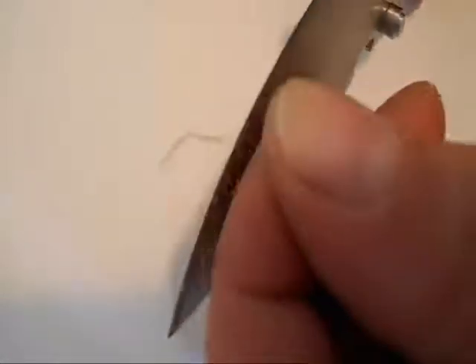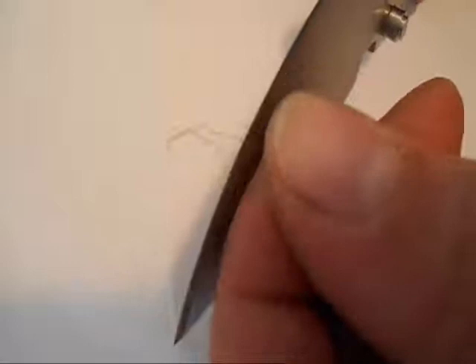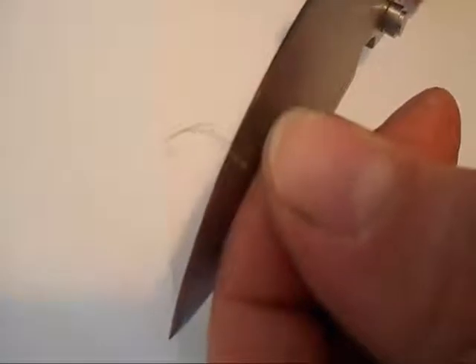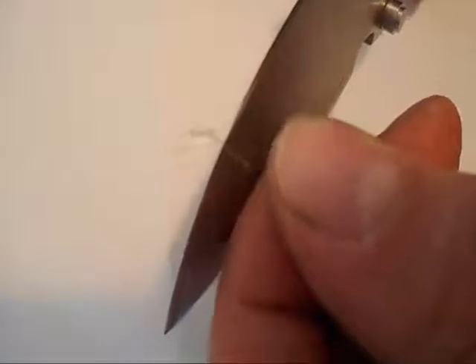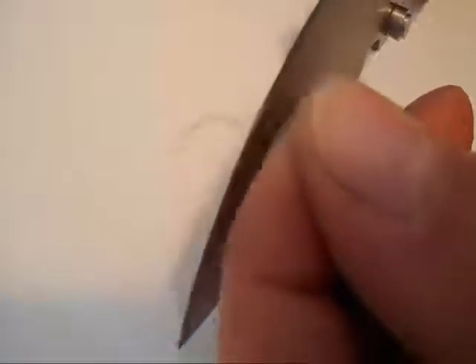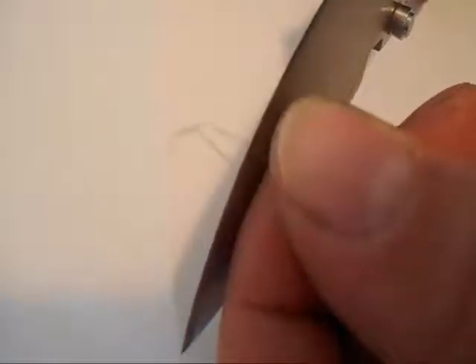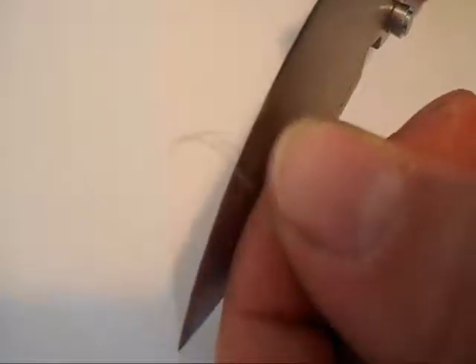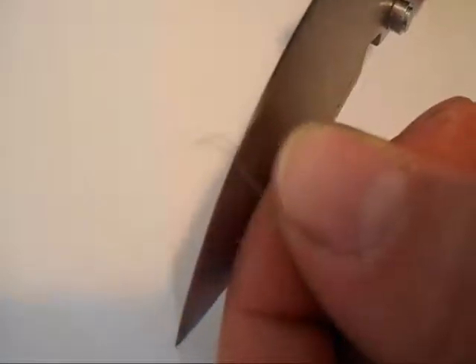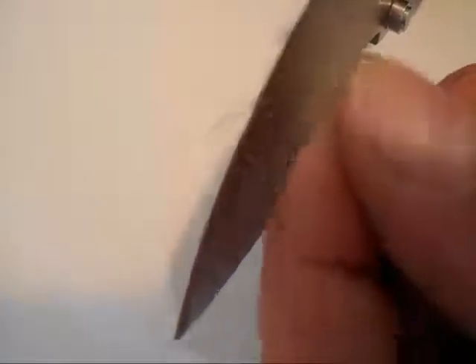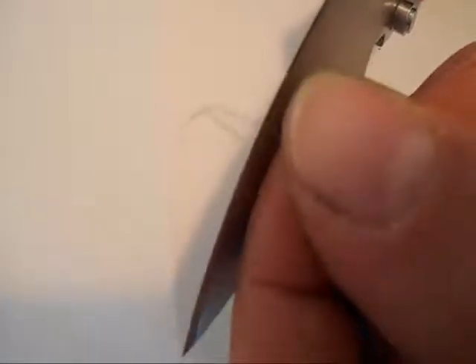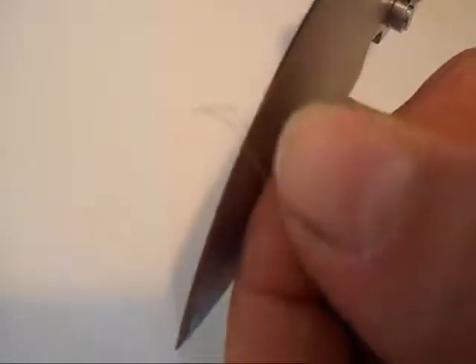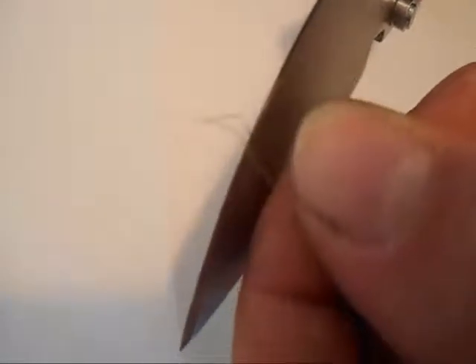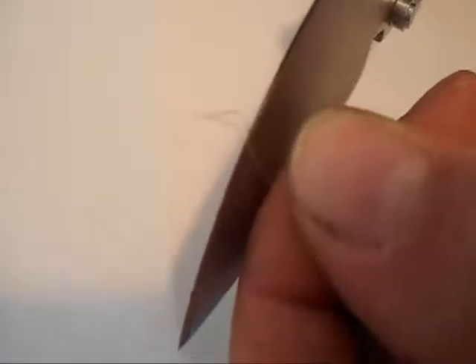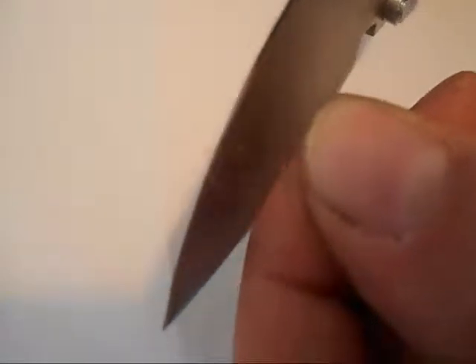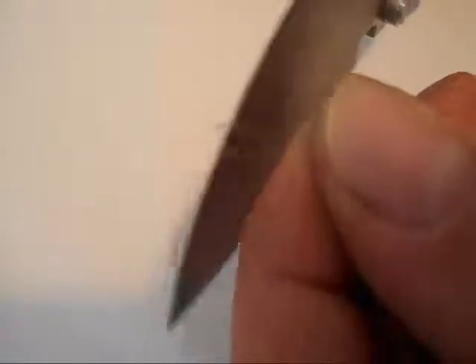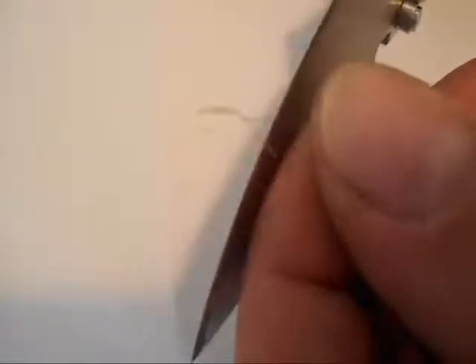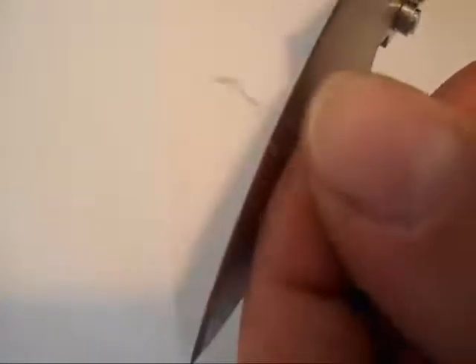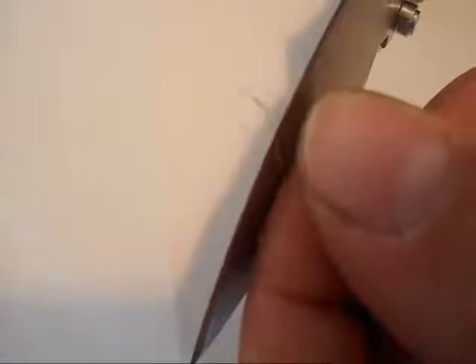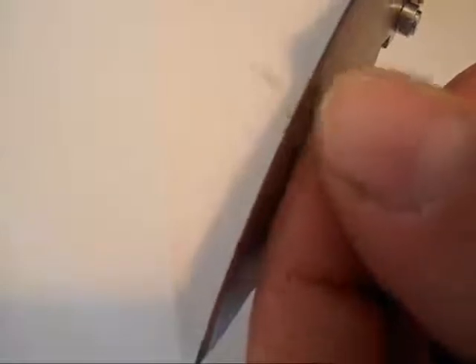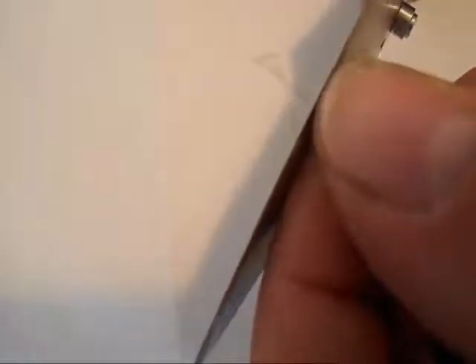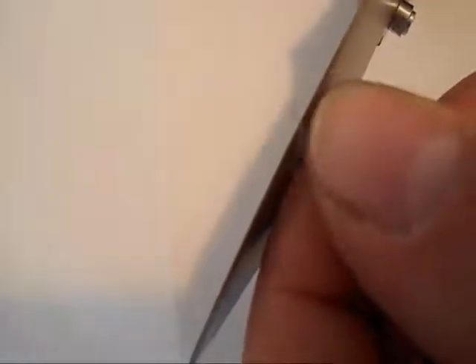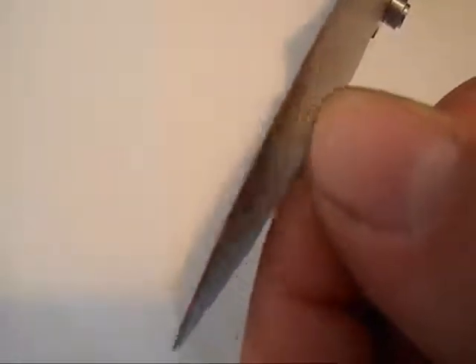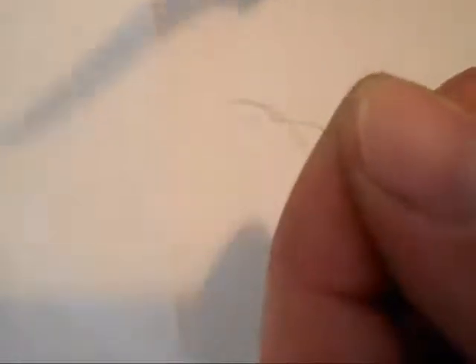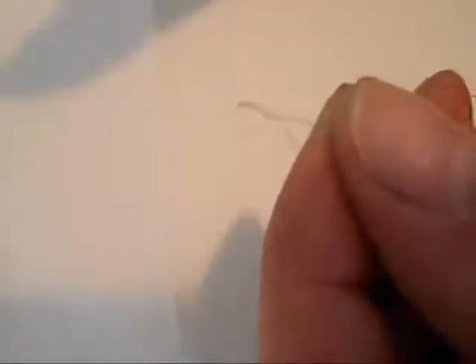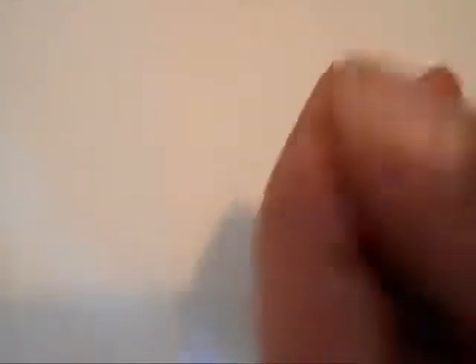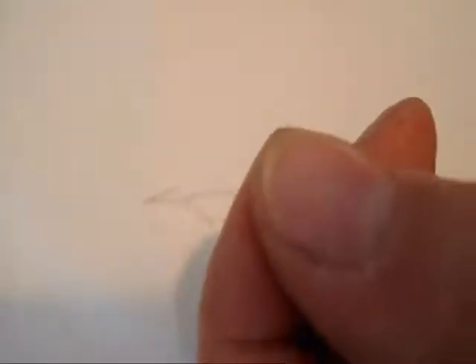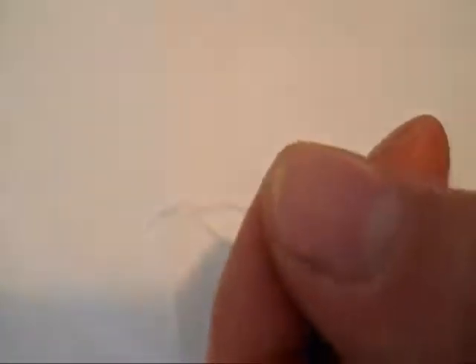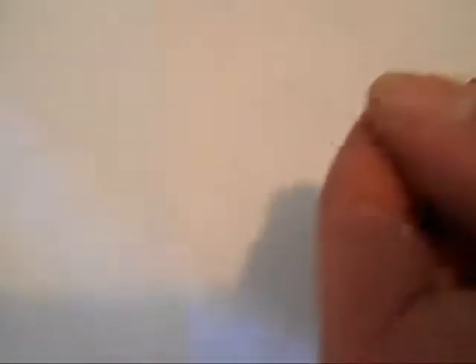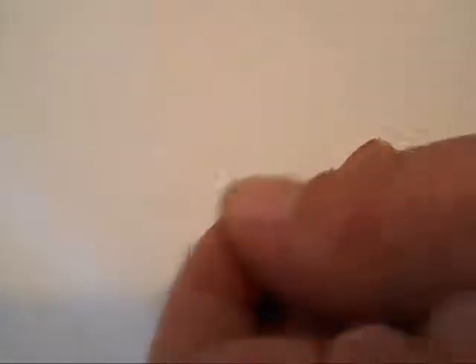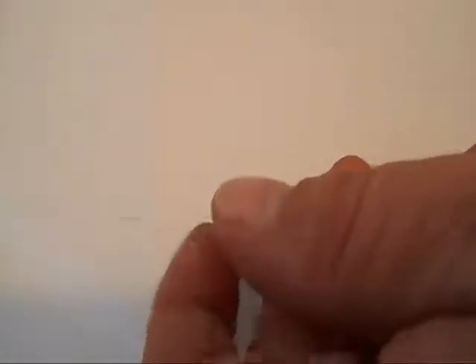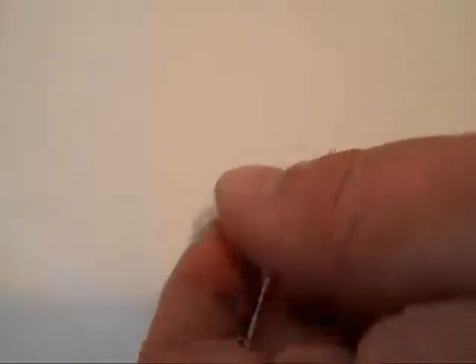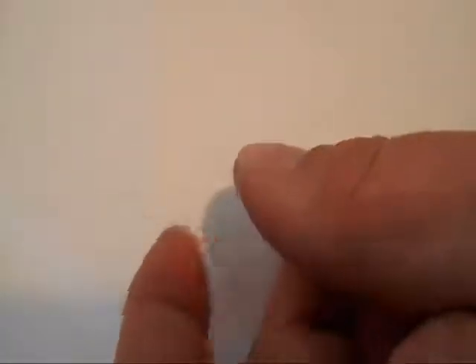Making another feather stick. Yeah, there you are. There's one.